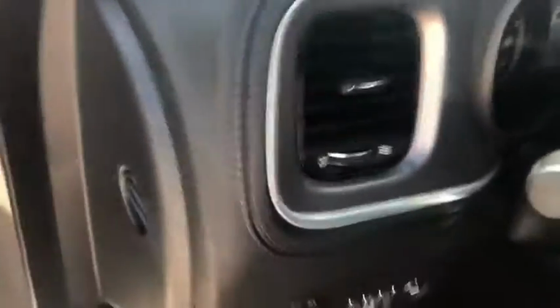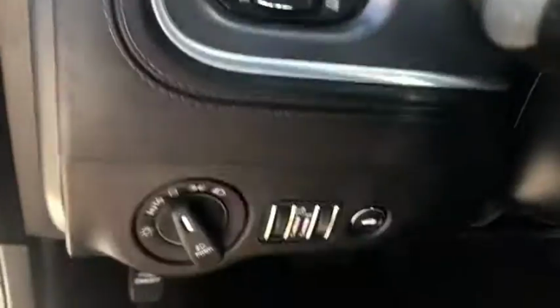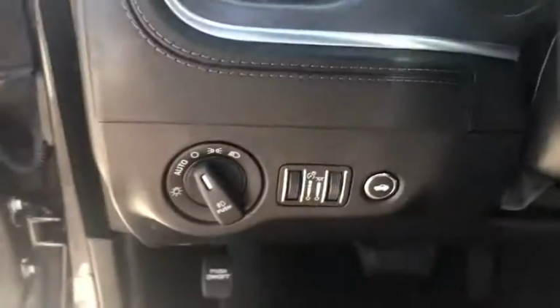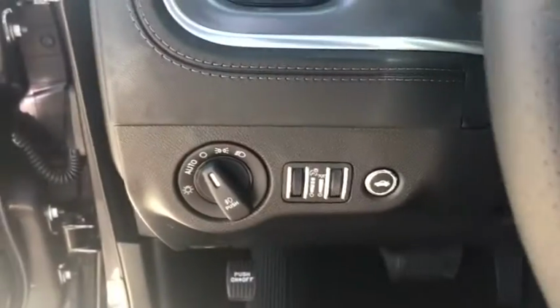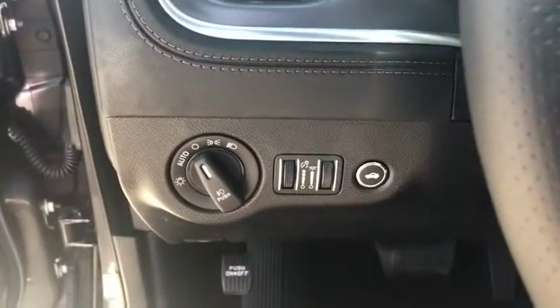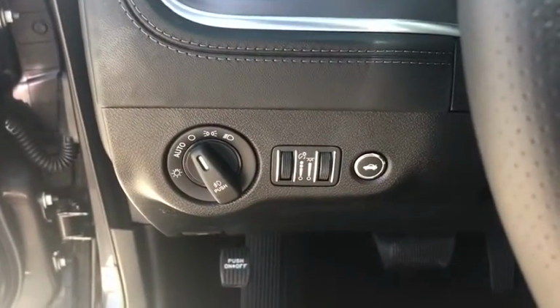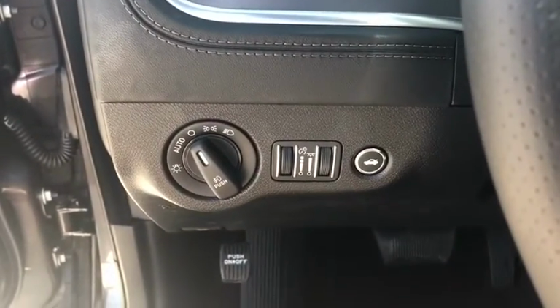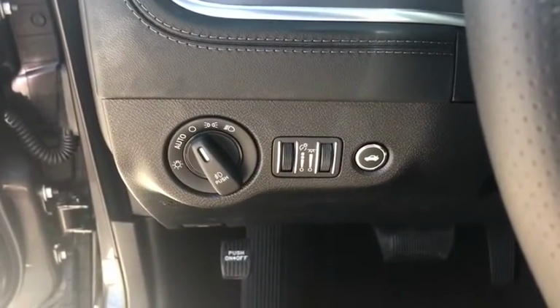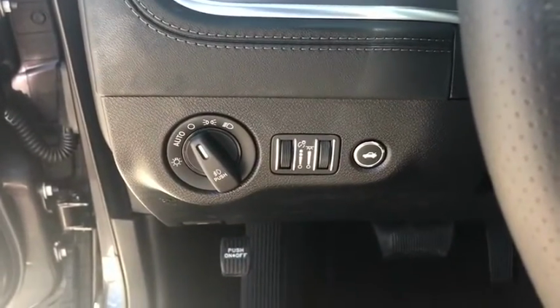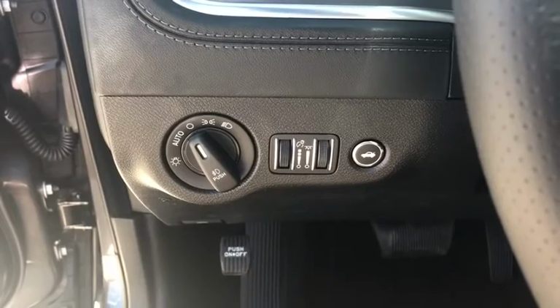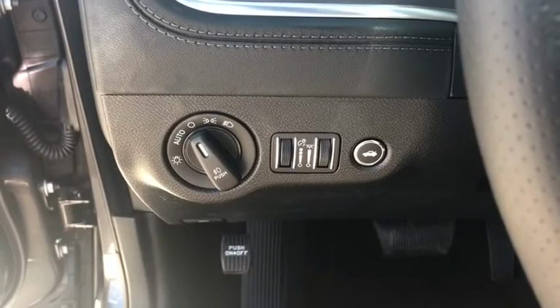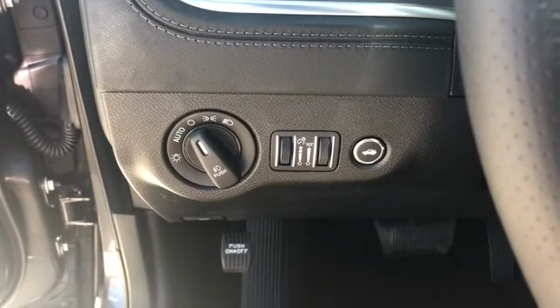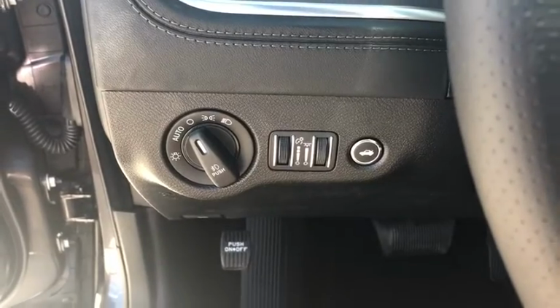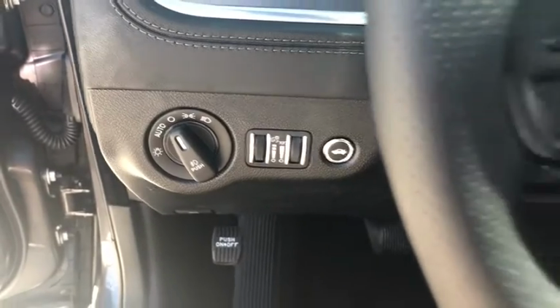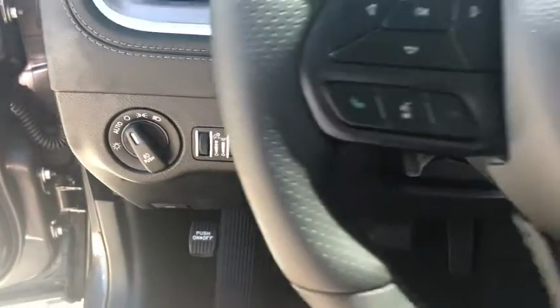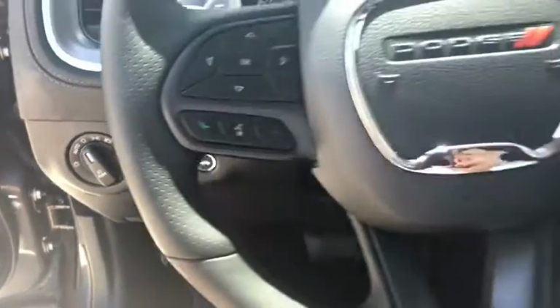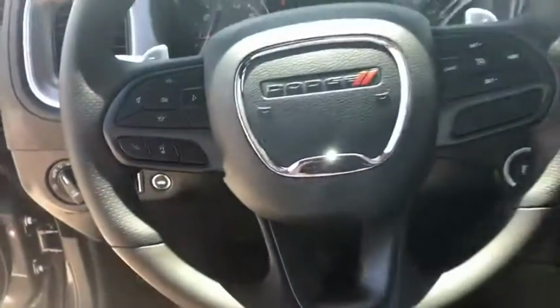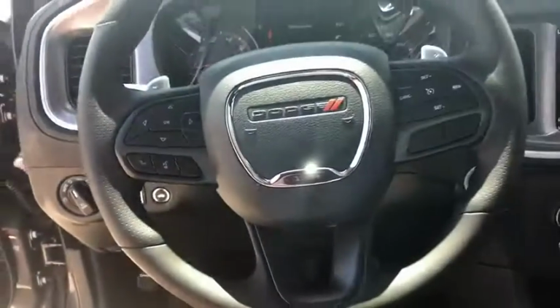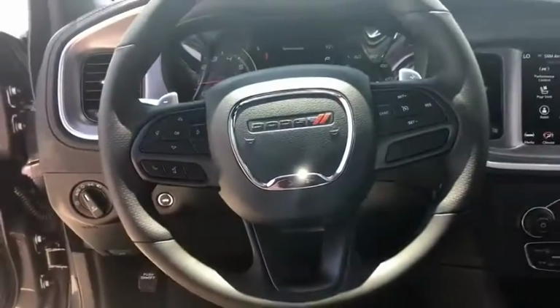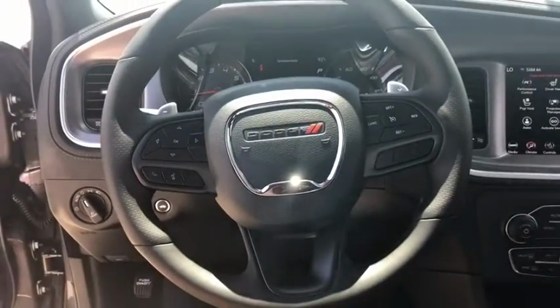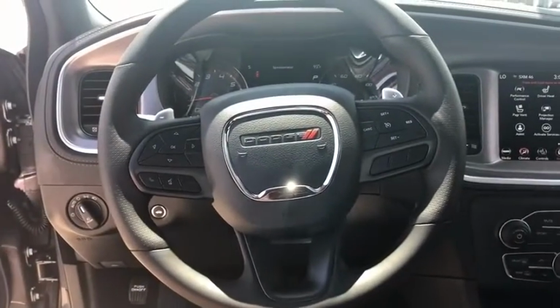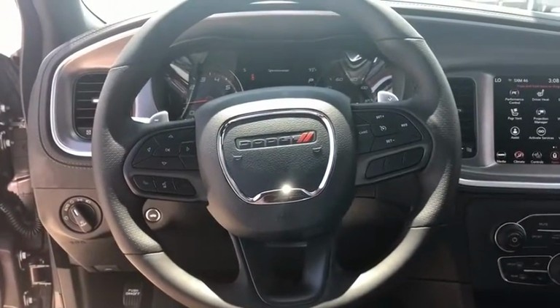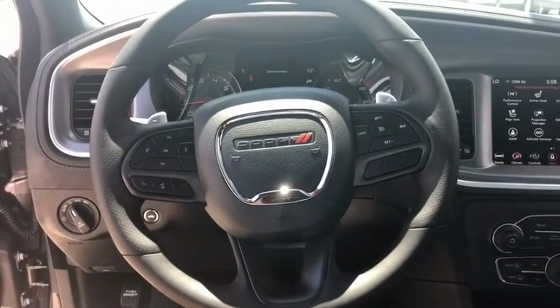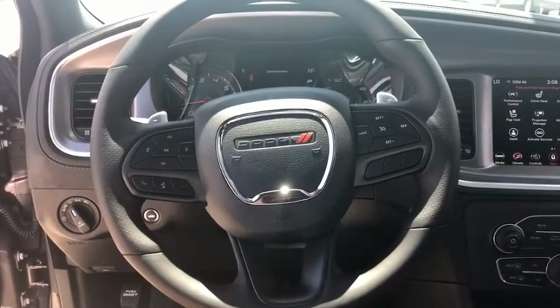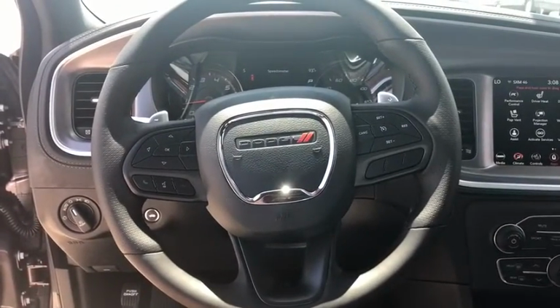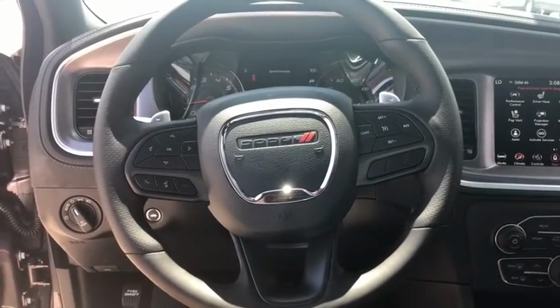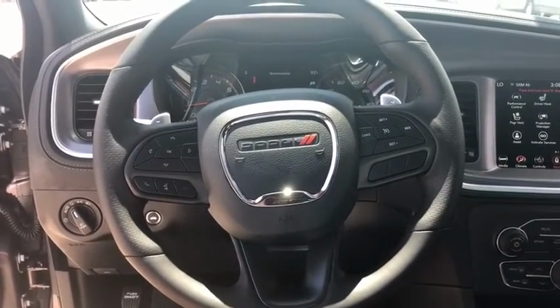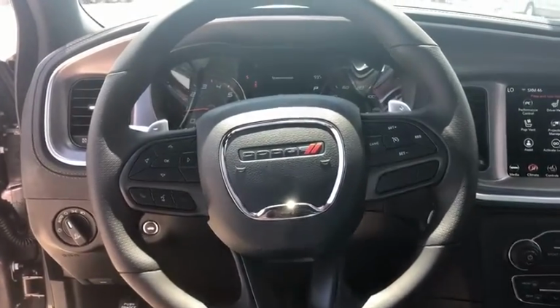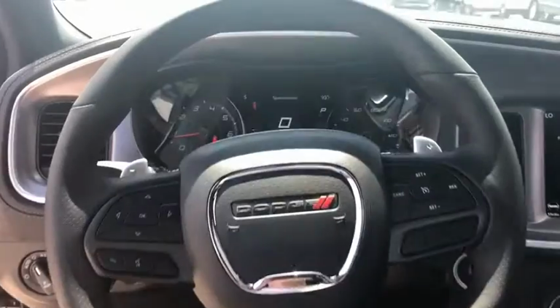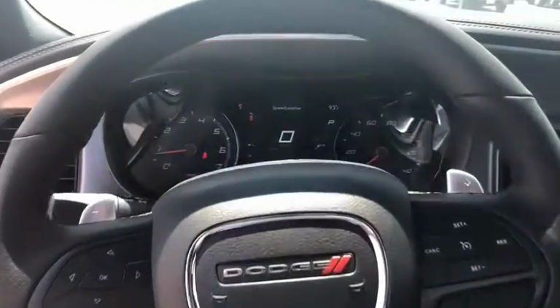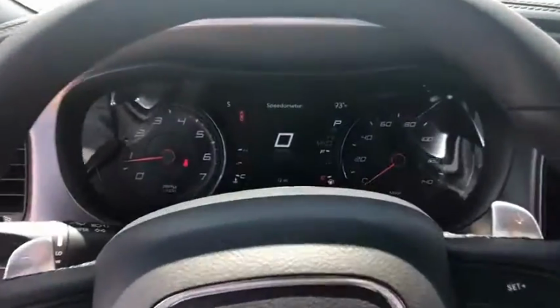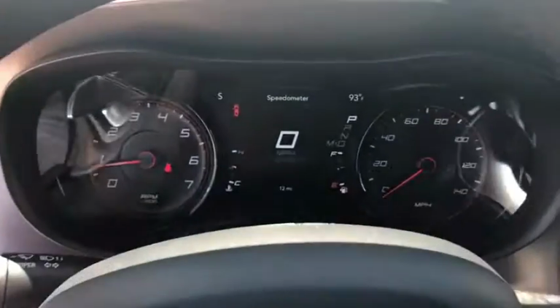Power windows, rear window defroster, trip computer, panic alarm, overhead console, remote keyless entry, brake assist, and tachometer.